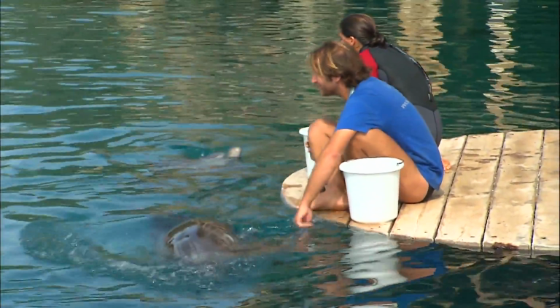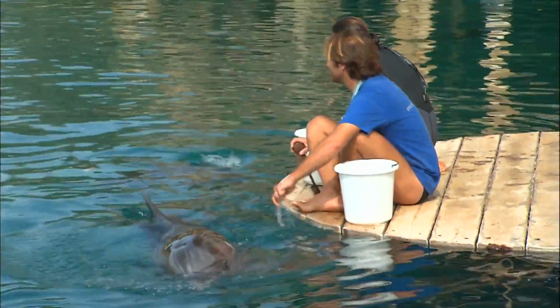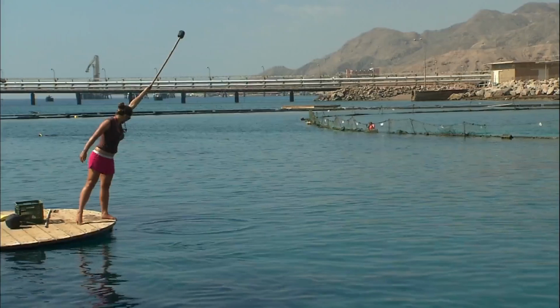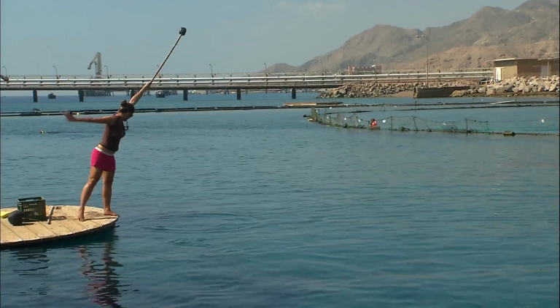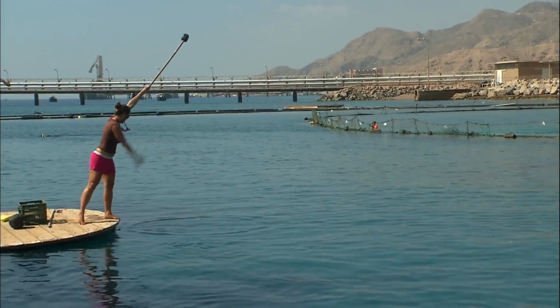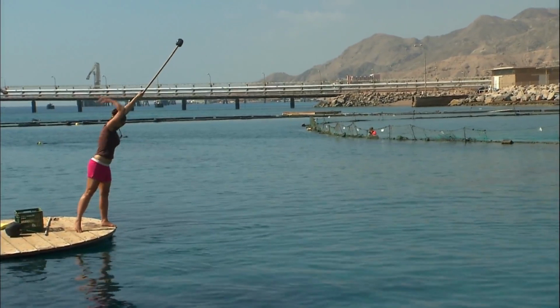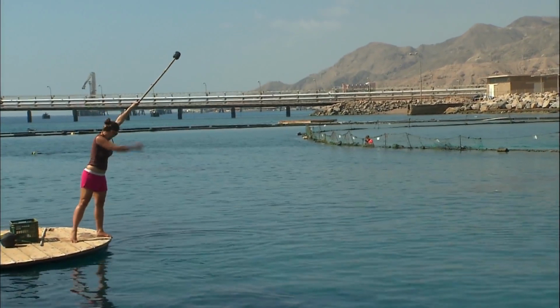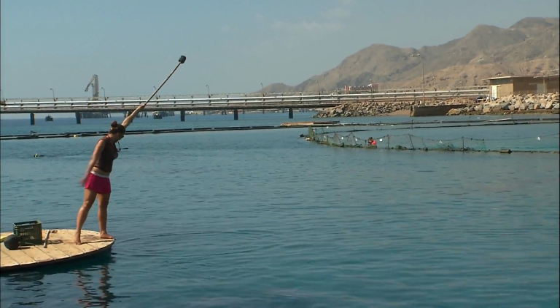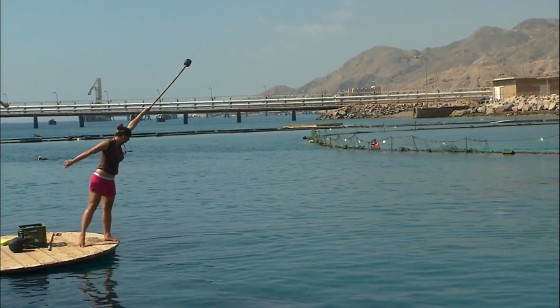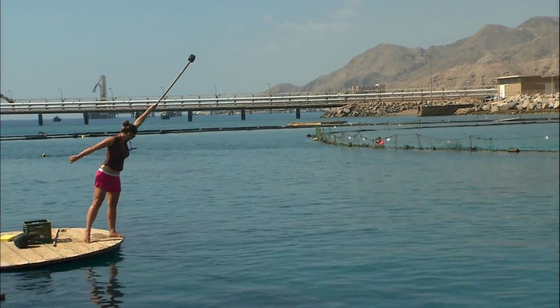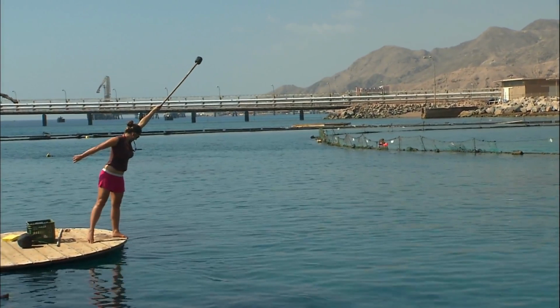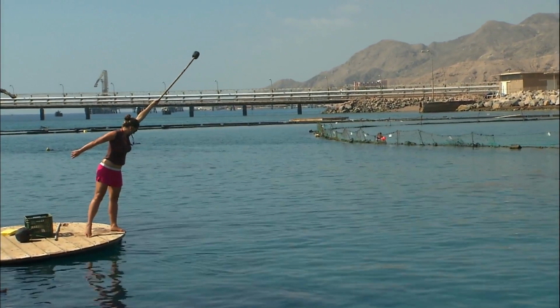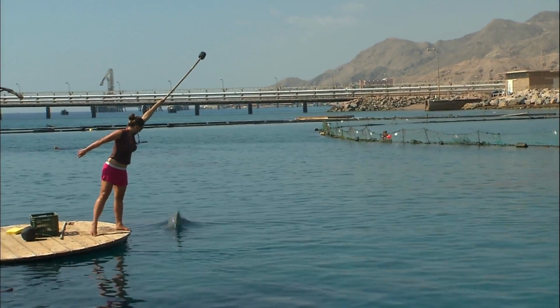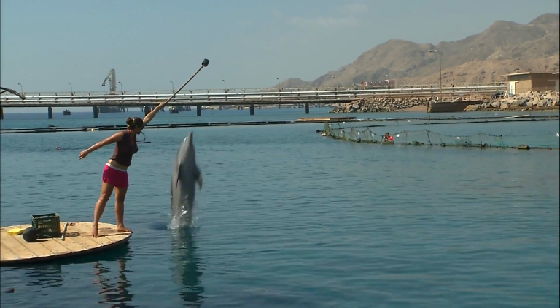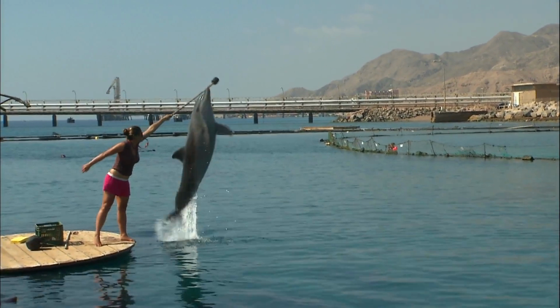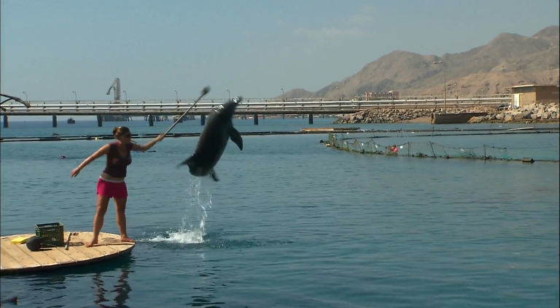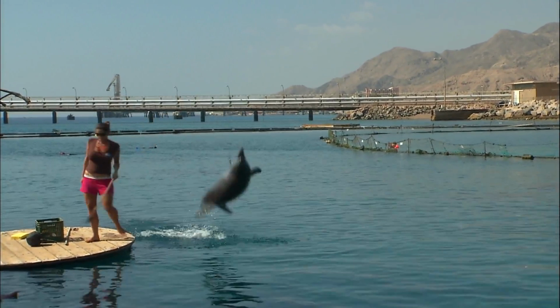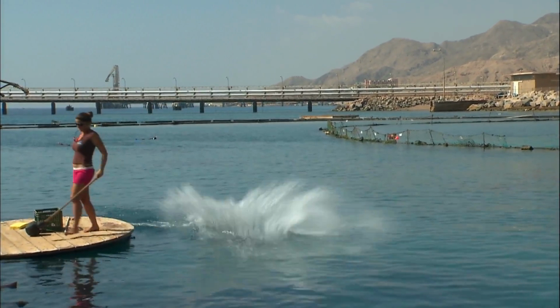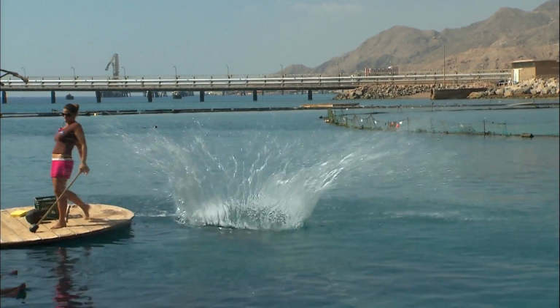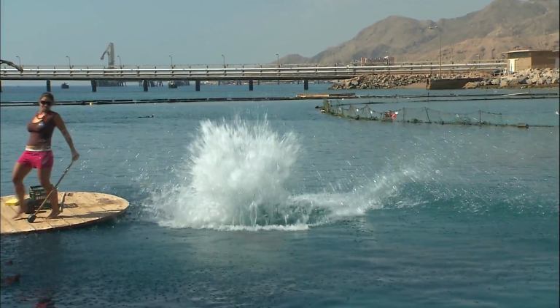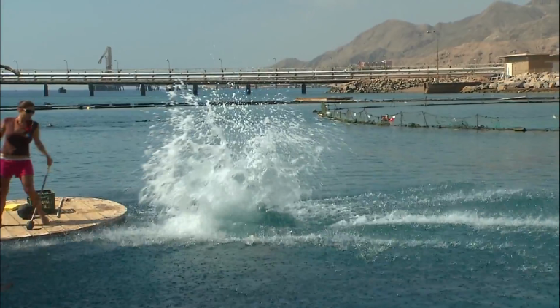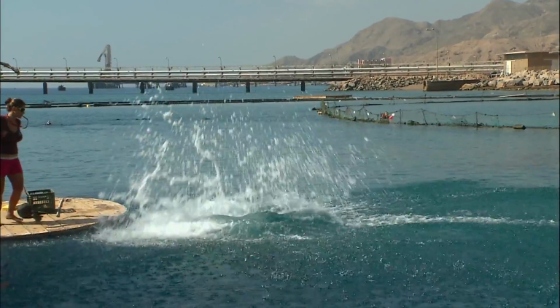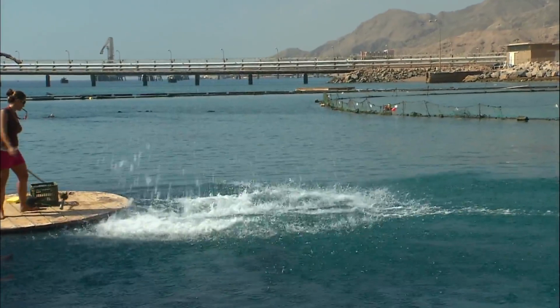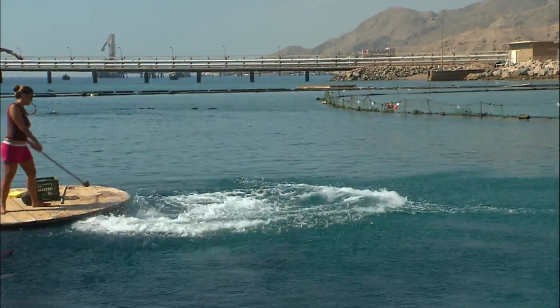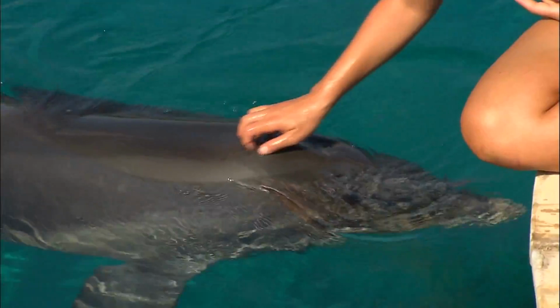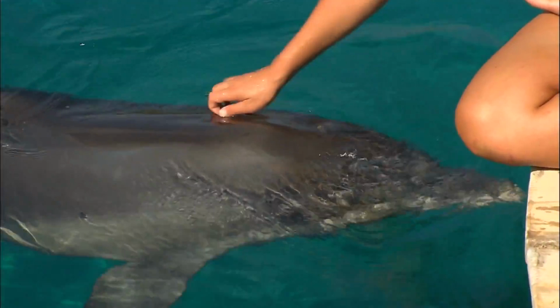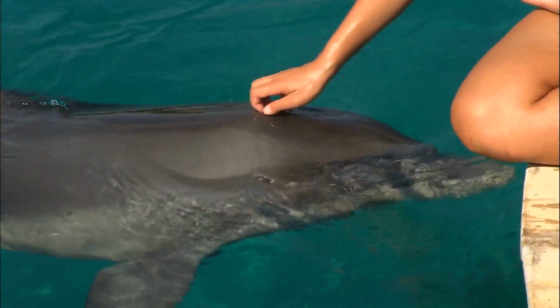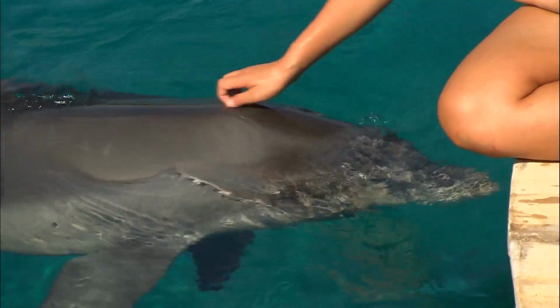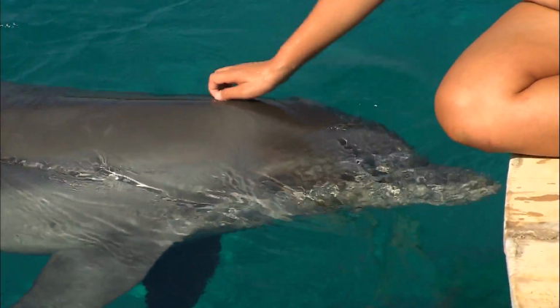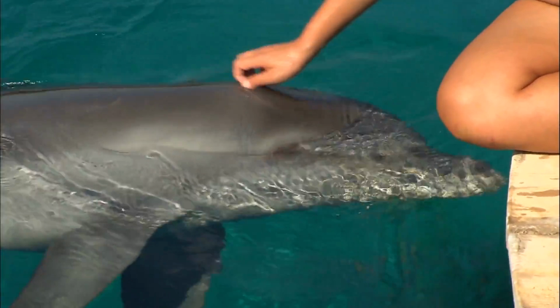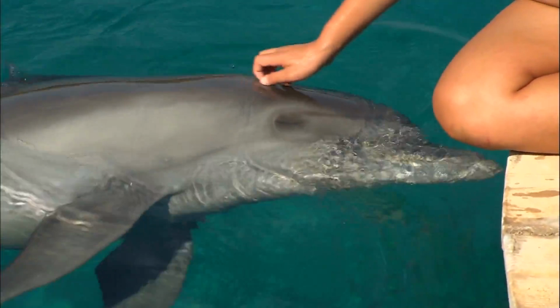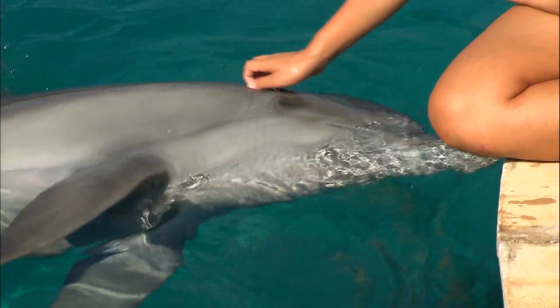Whether they are from the Black Sea or the Red Sea, dolphins have a feeling for show business, and they love being petted.